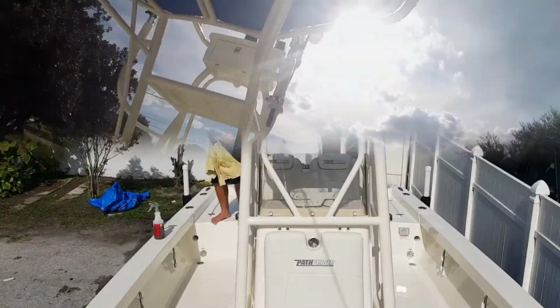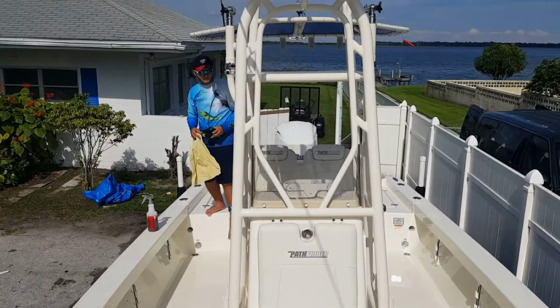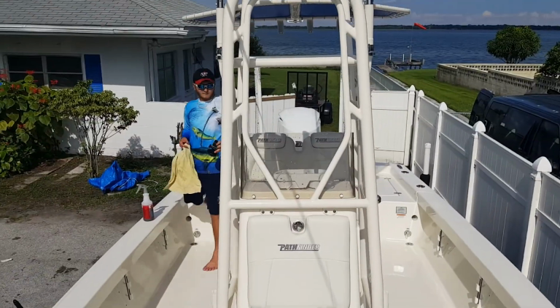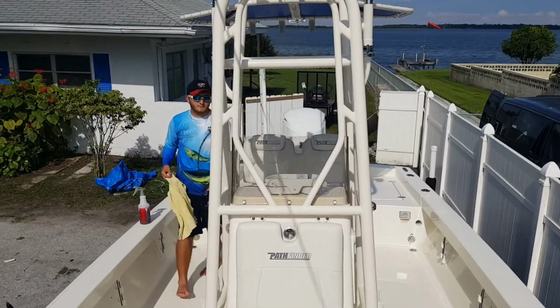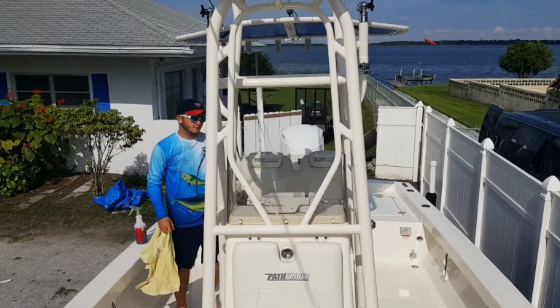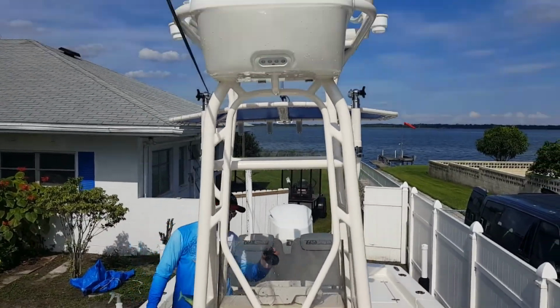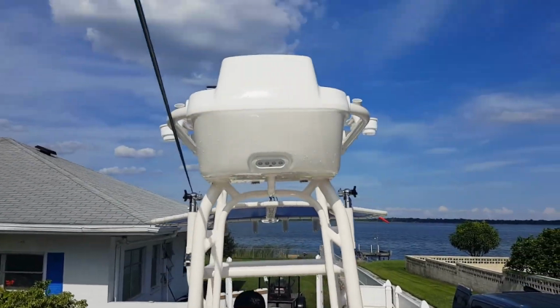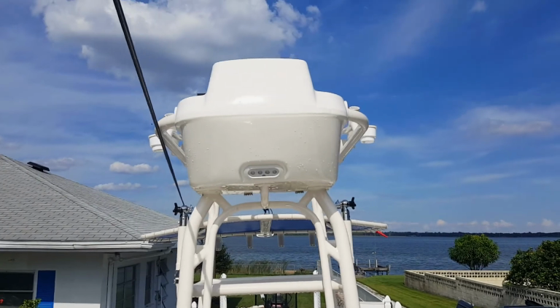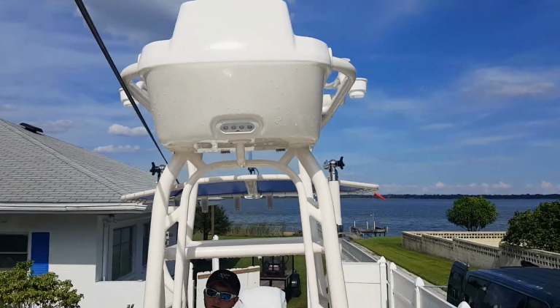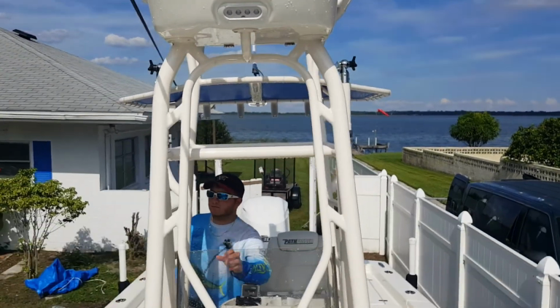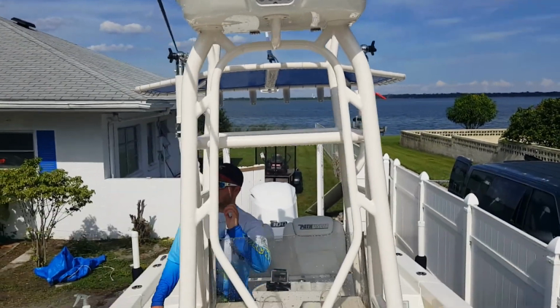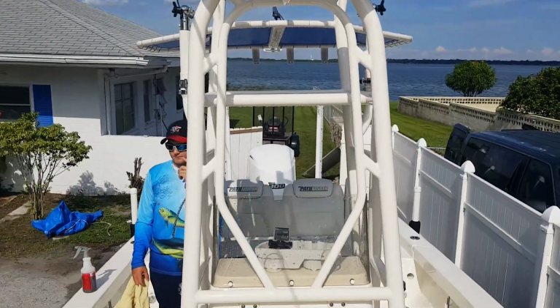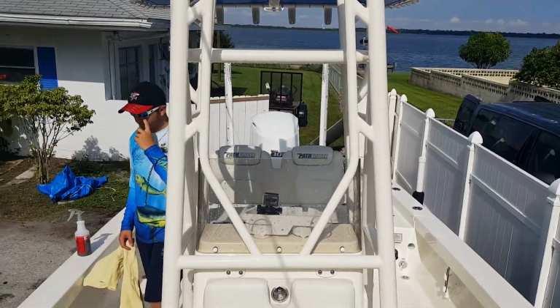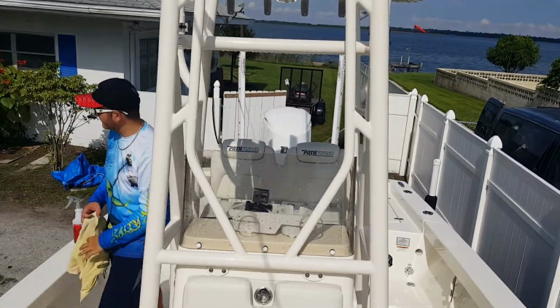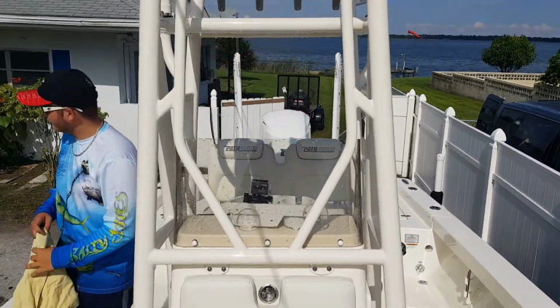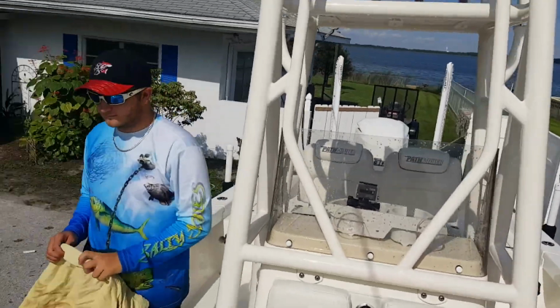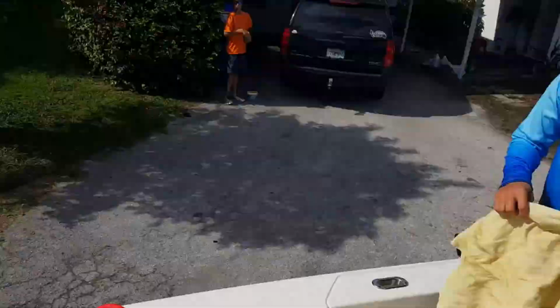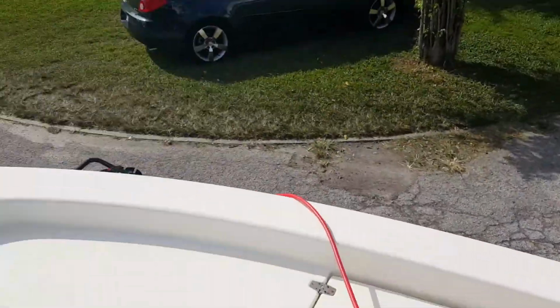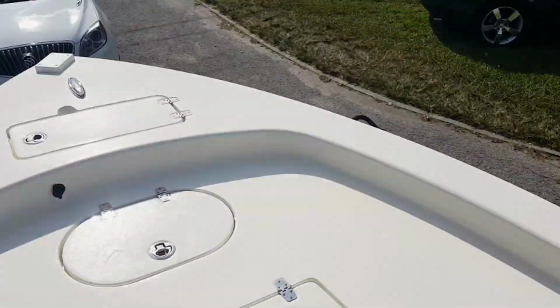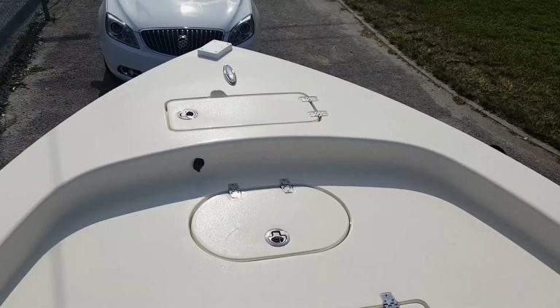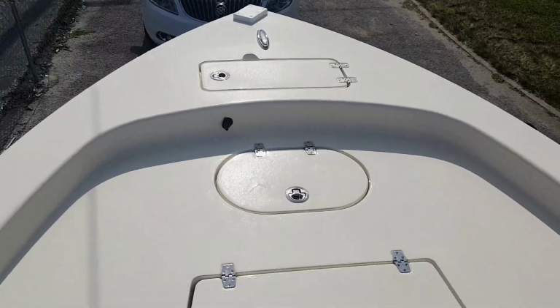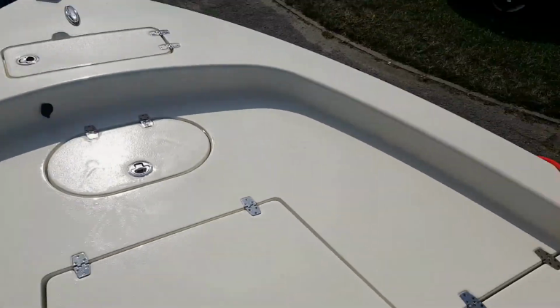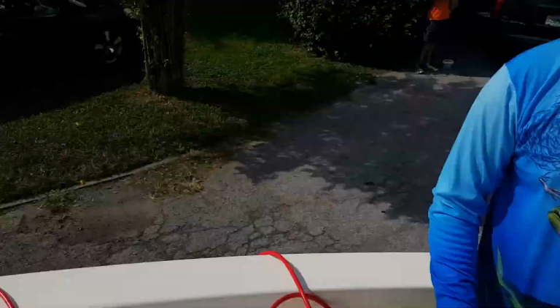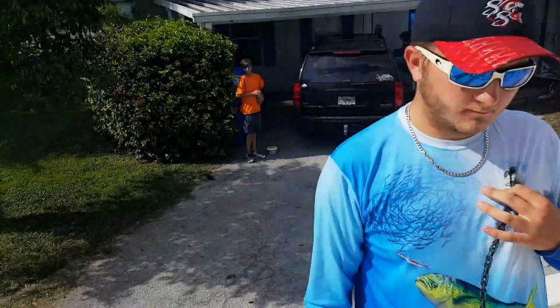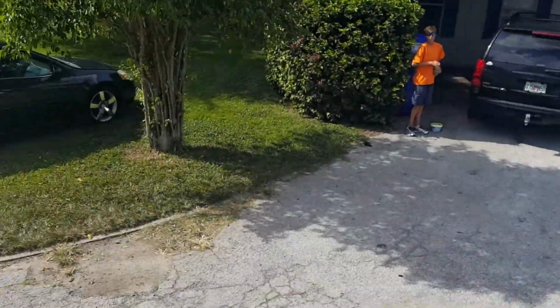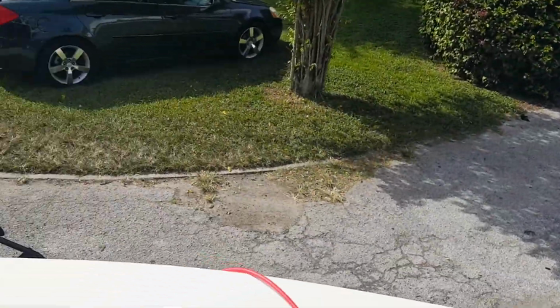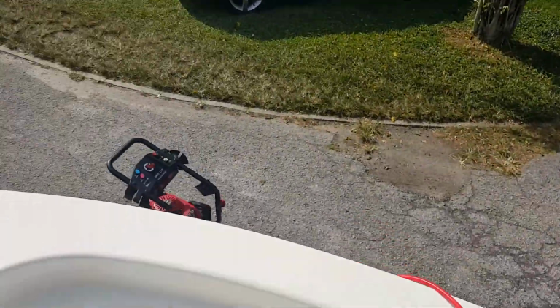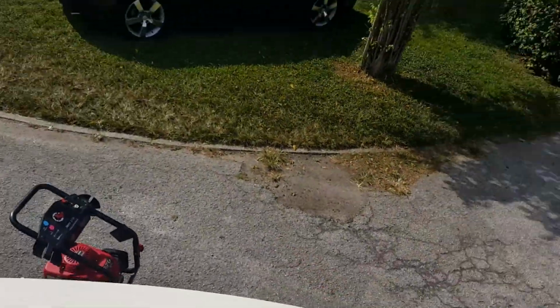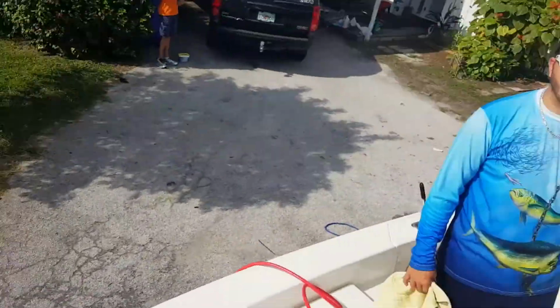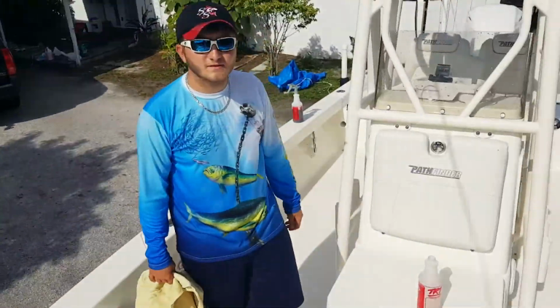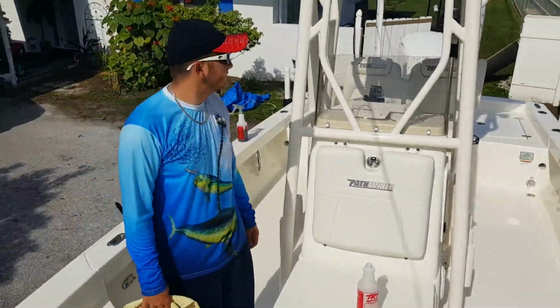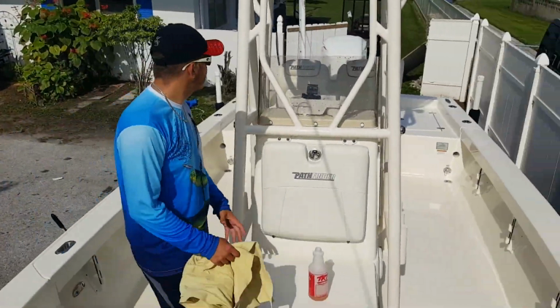Alright guys, so we are done cleaning the inside of the boat and the outside. I mean, we just spruced it up a little bit. Always need to clean. We just wanted to vlog what we were doing today.